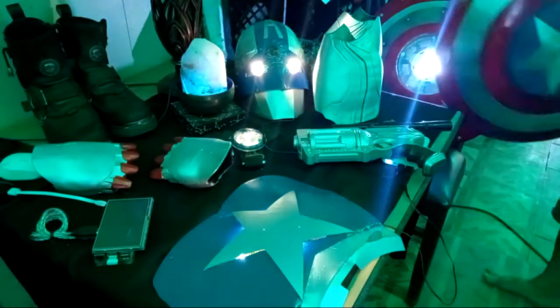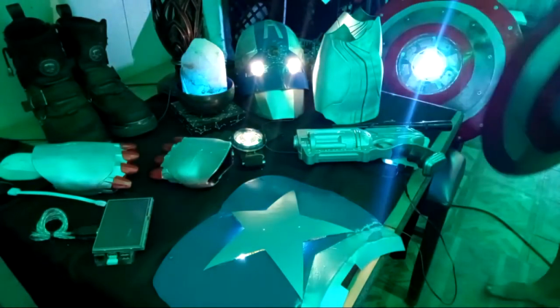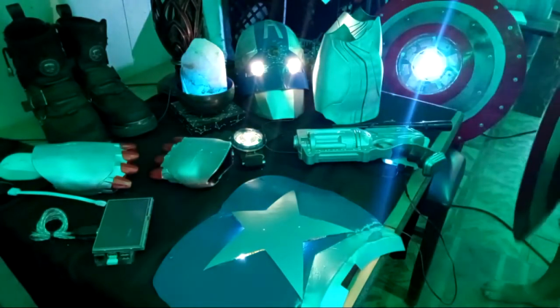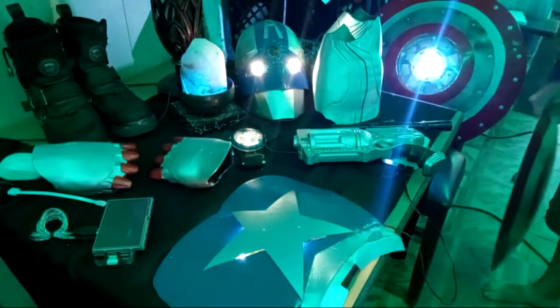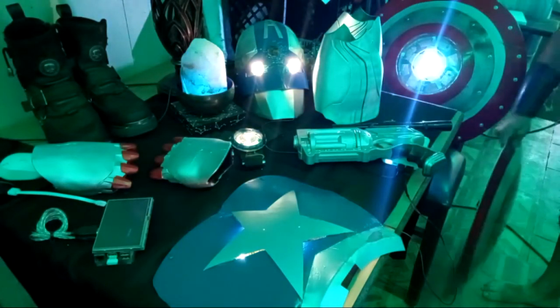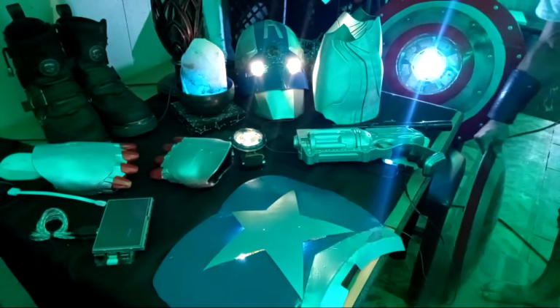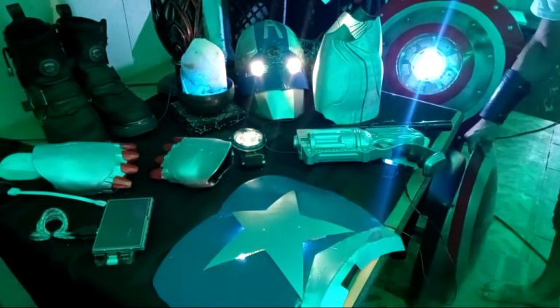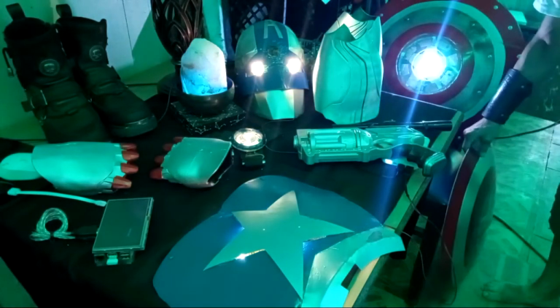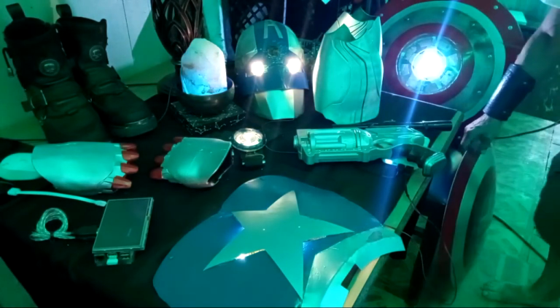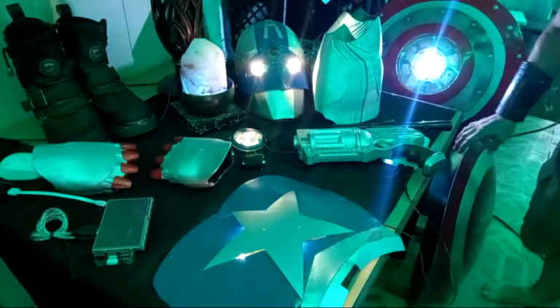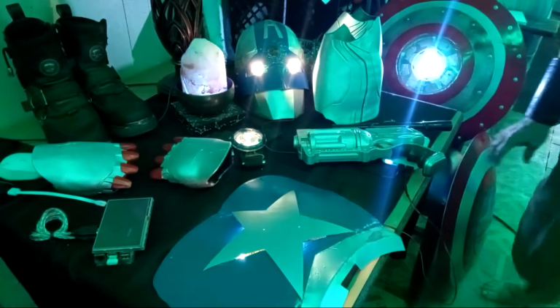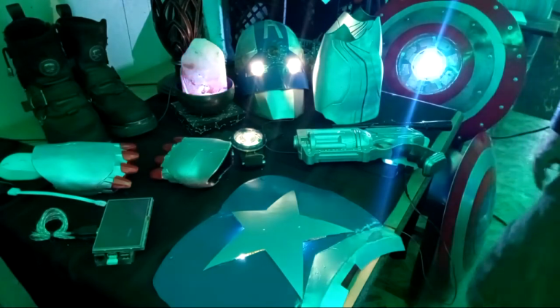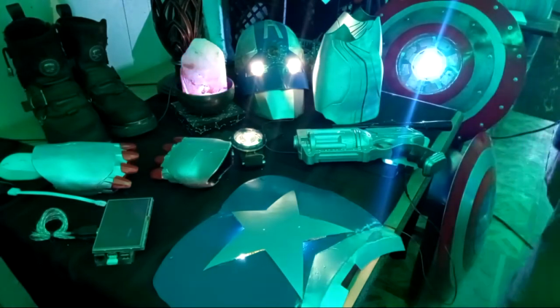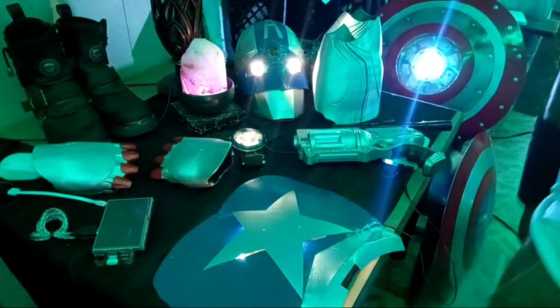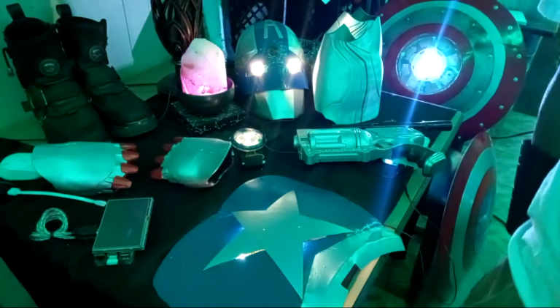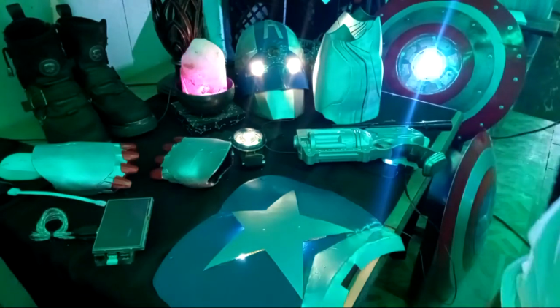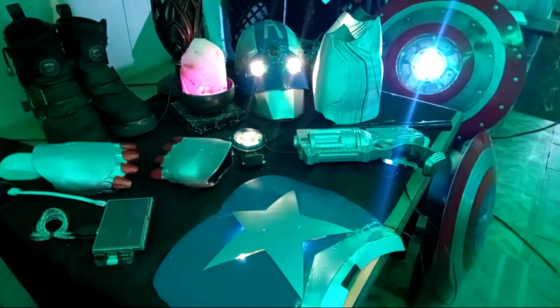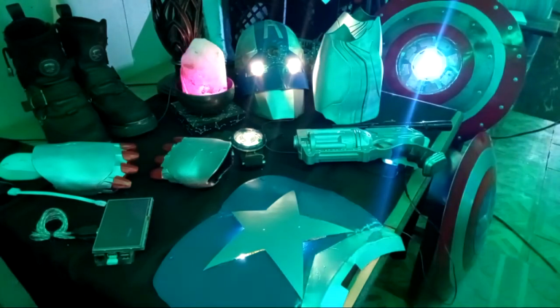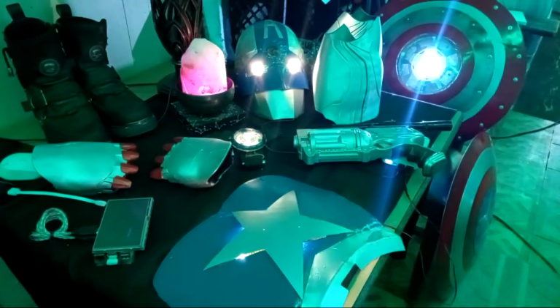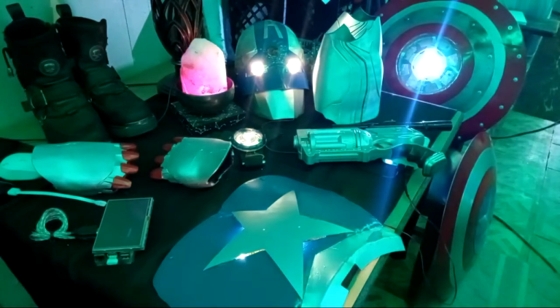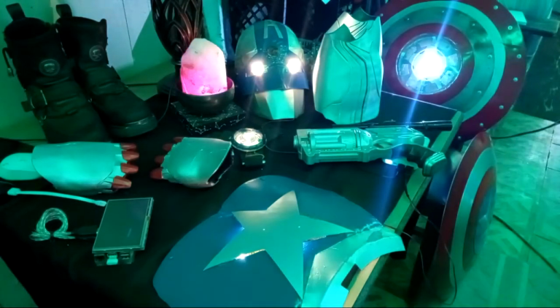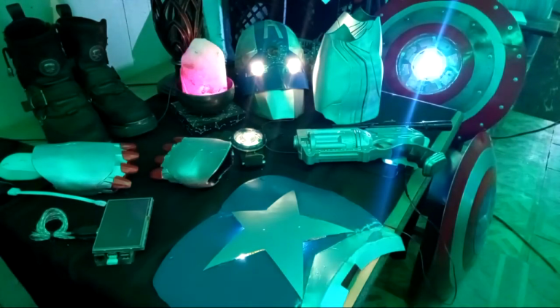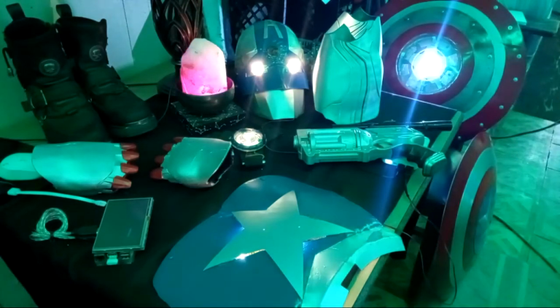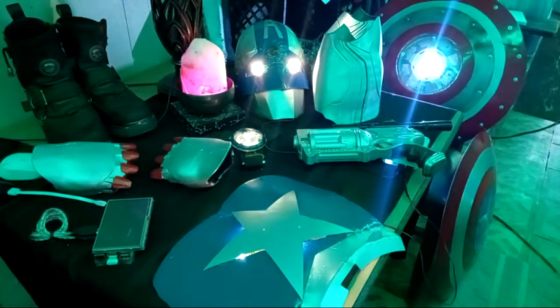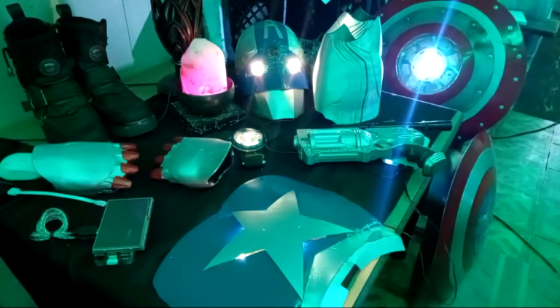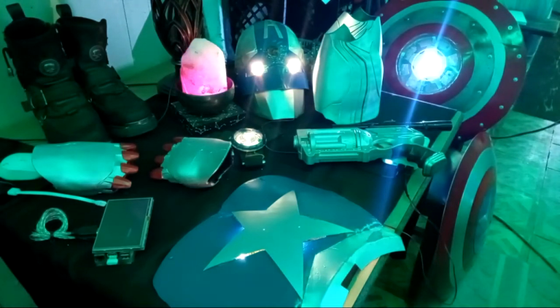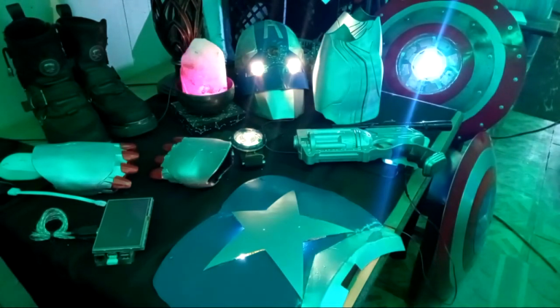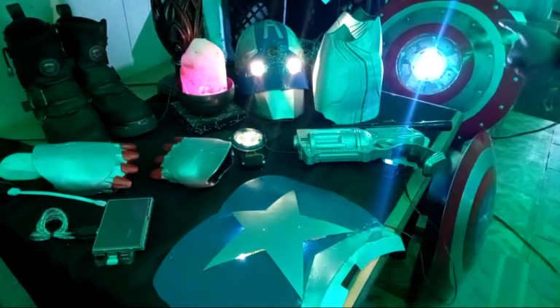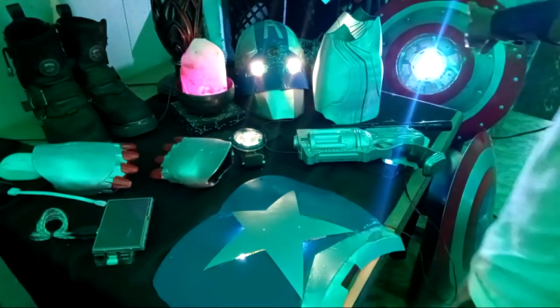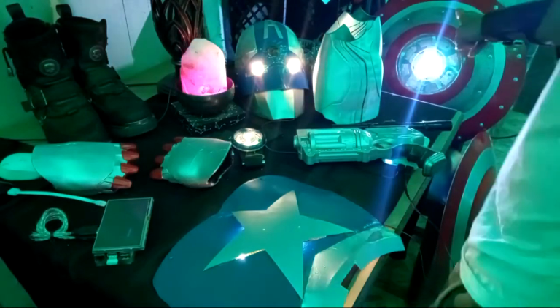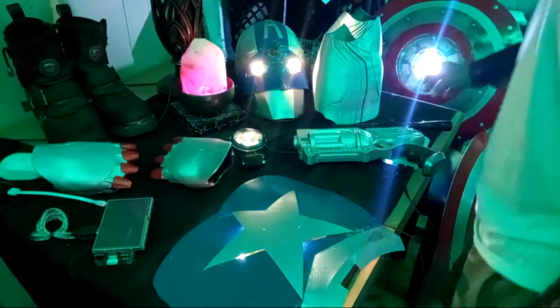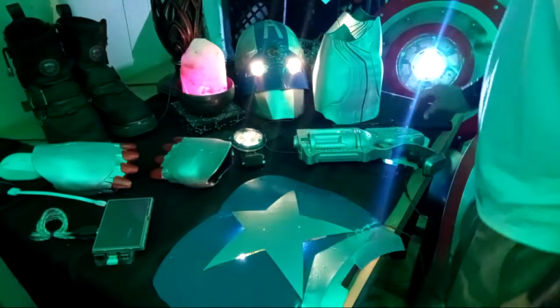We have the original — we have the arc reactor shield. It's doing fabulous.